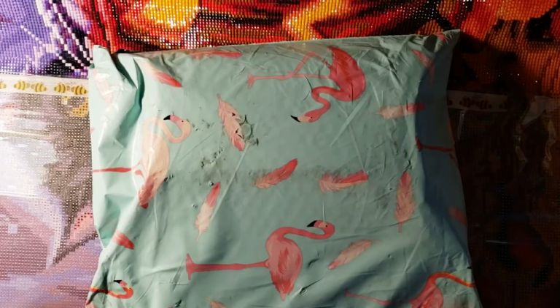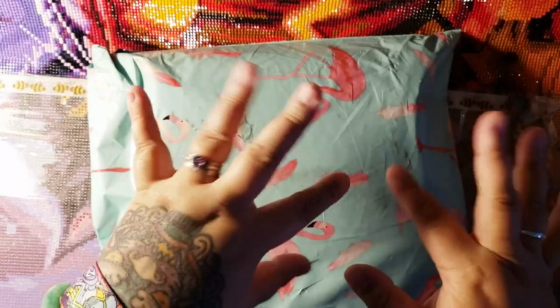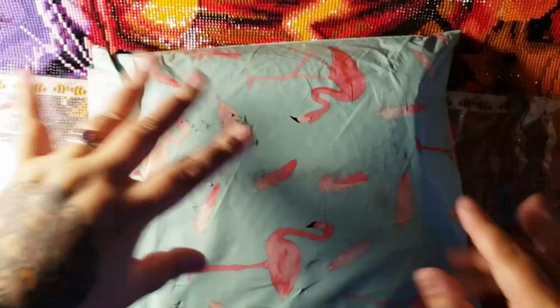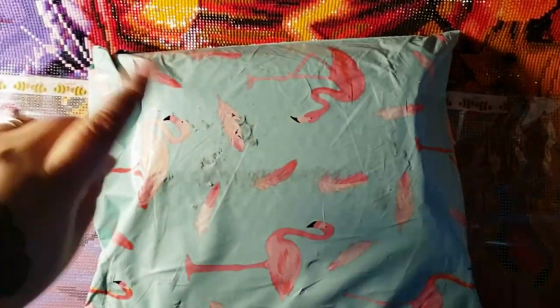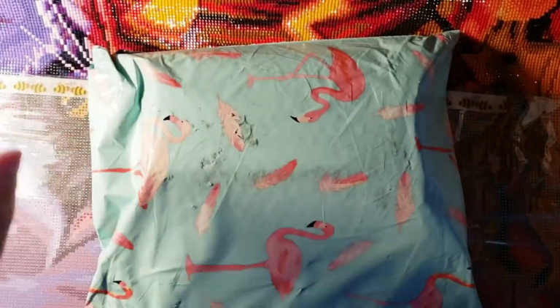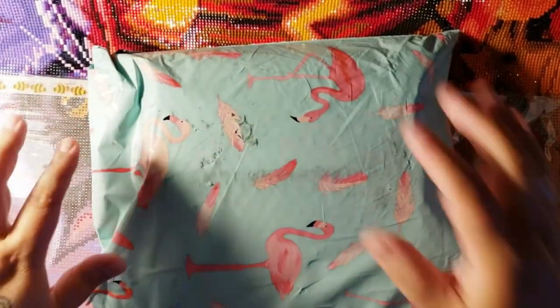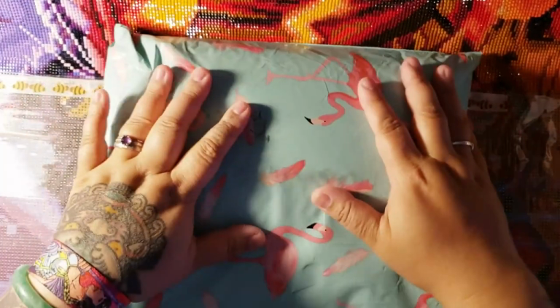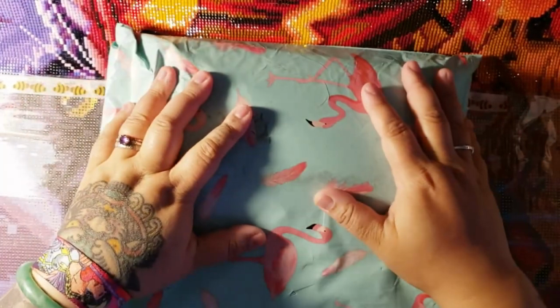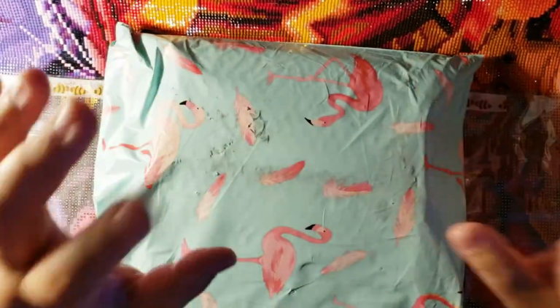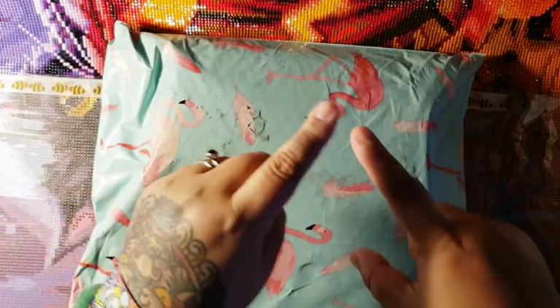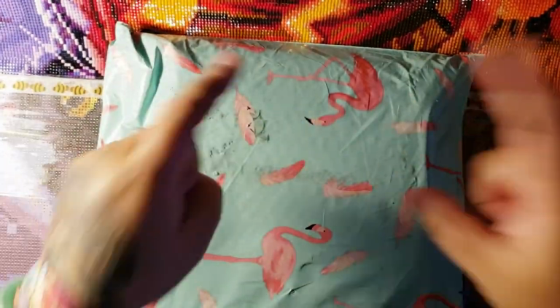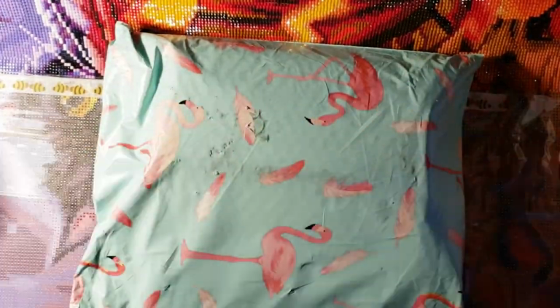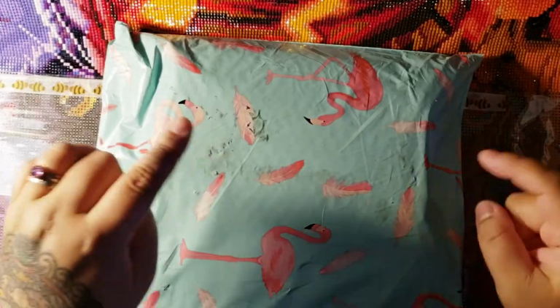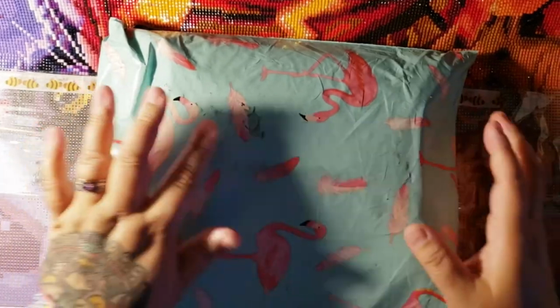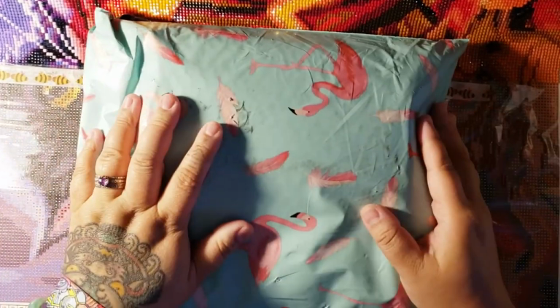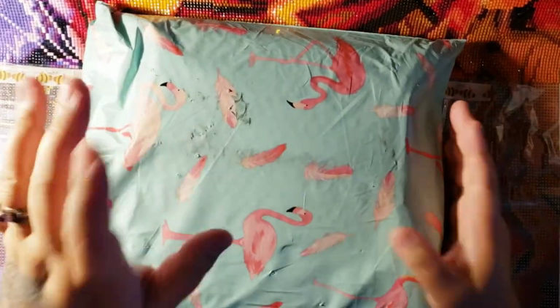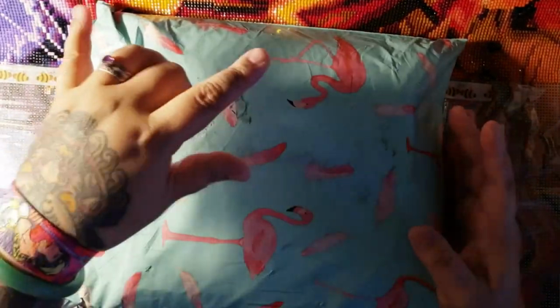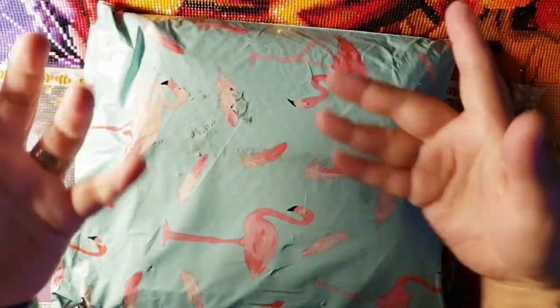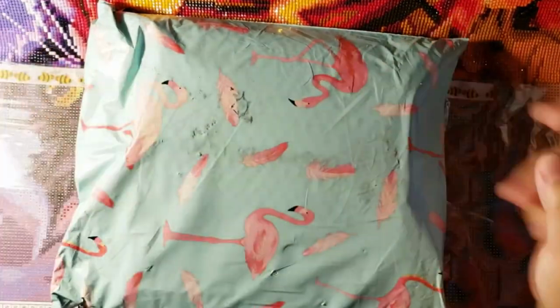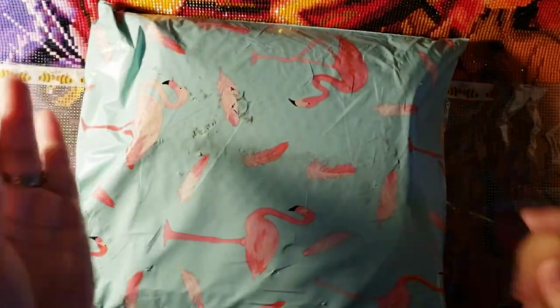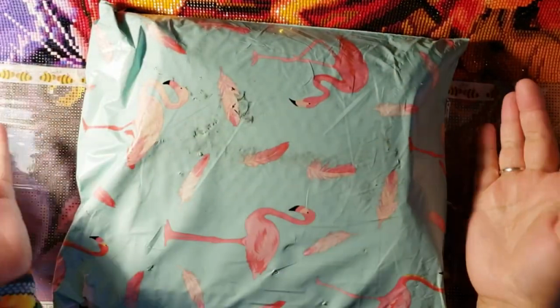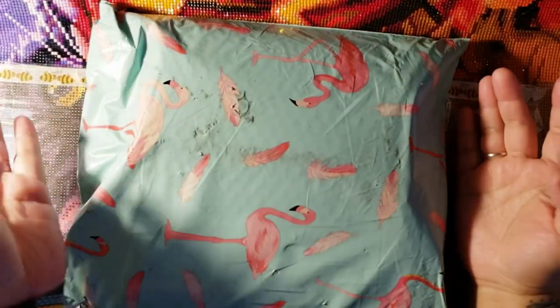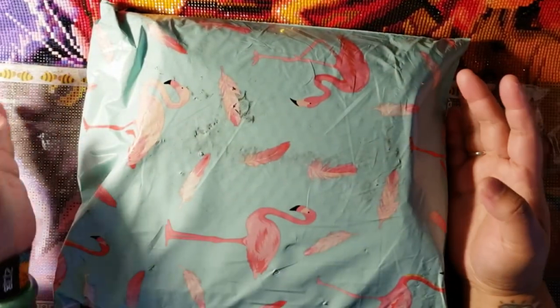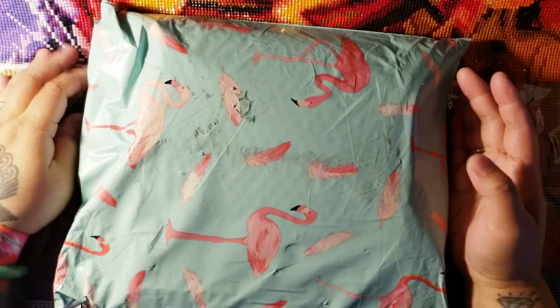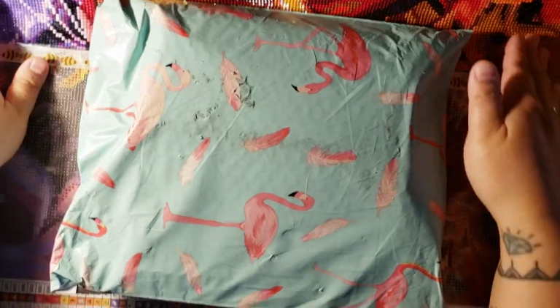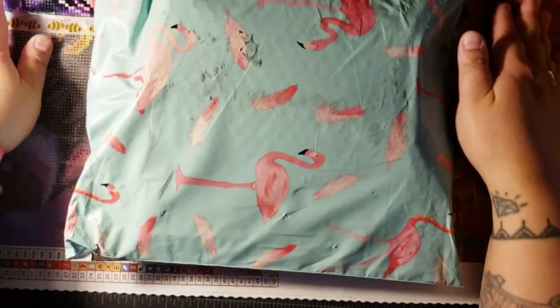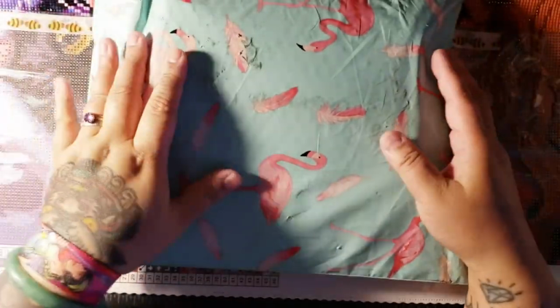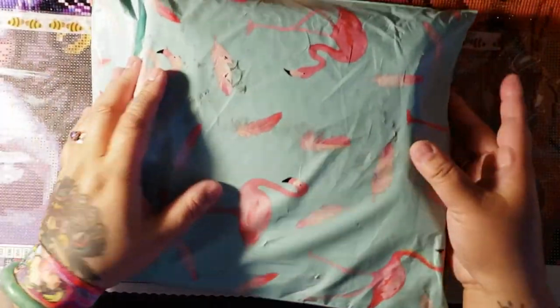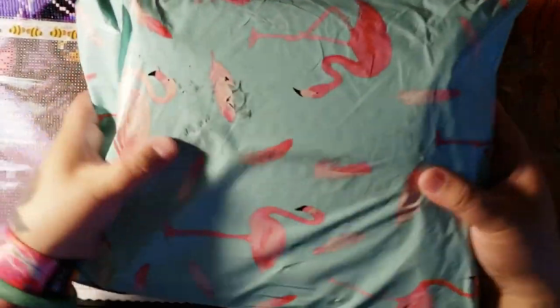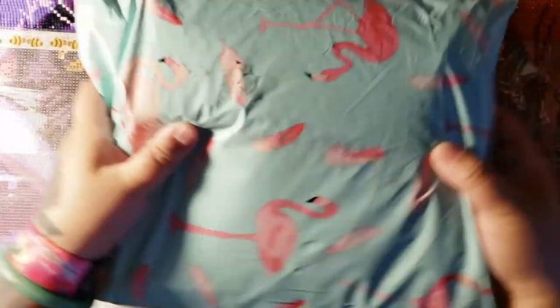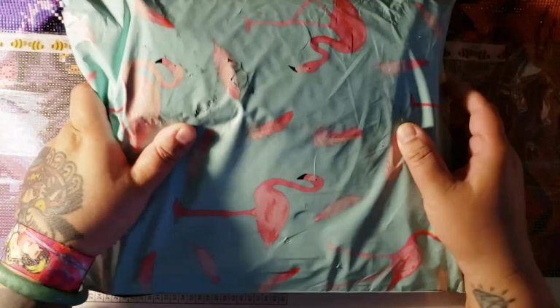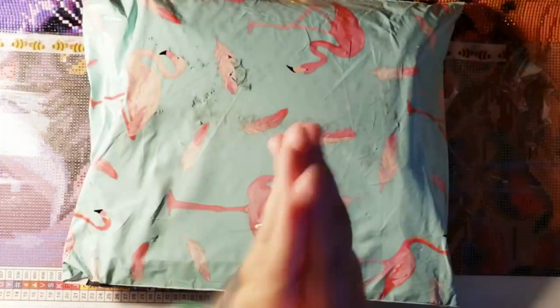Hey Fart Faces! I'm very excited today to open up this package from Crystal Trays. They are based in Canada, and the owner named Crystal actually released new trays. They're 3D printed, and they're made in Canada, so I'm very excited!